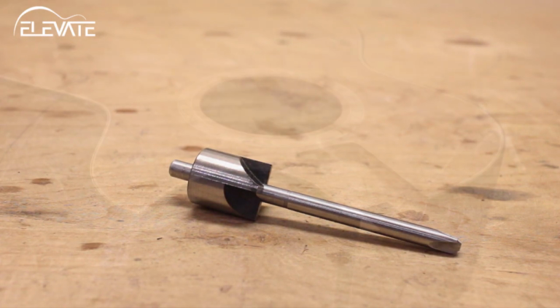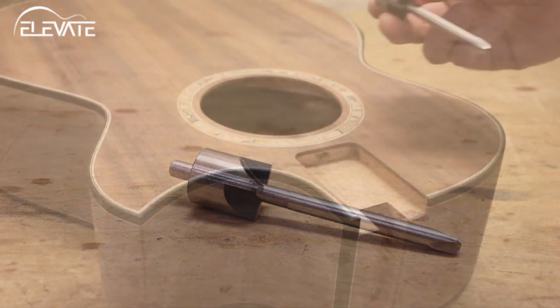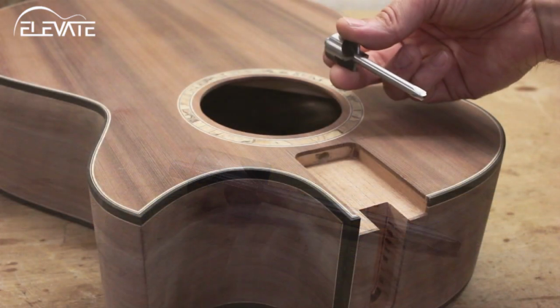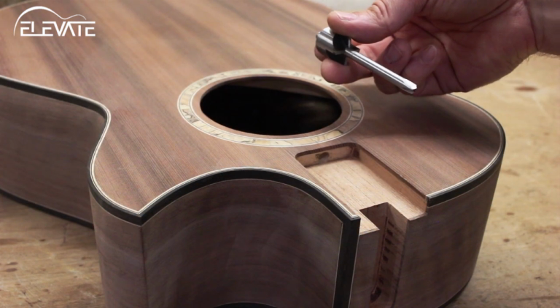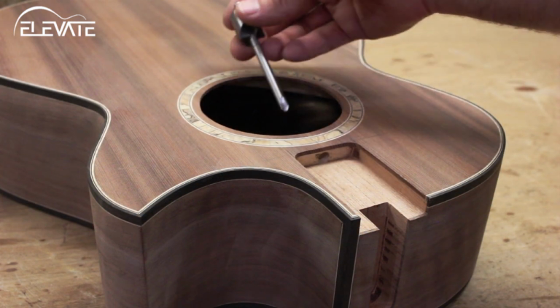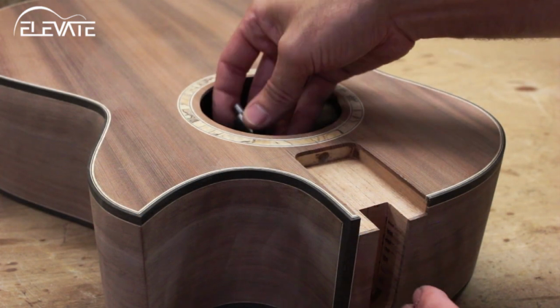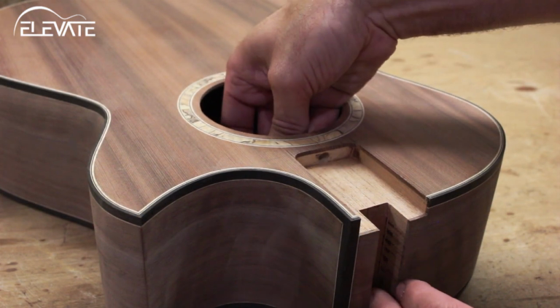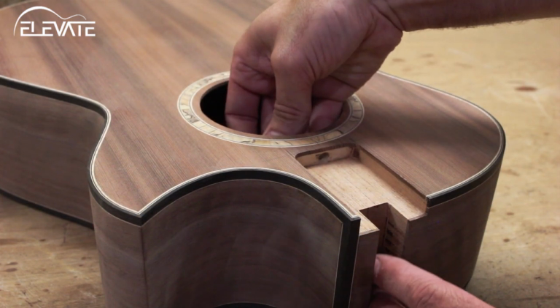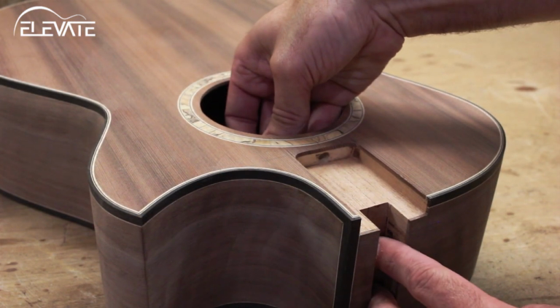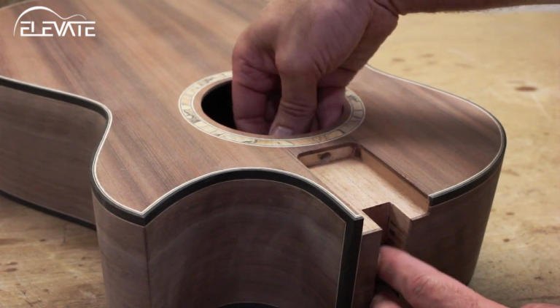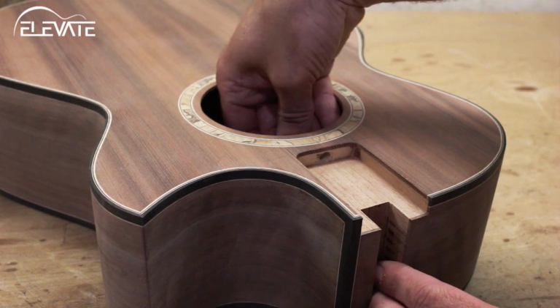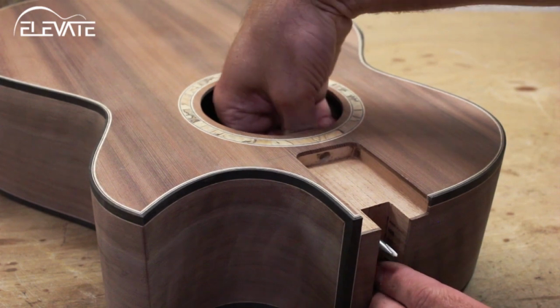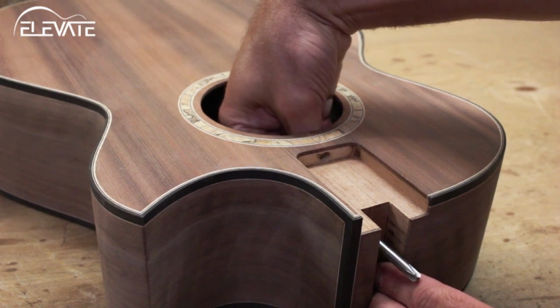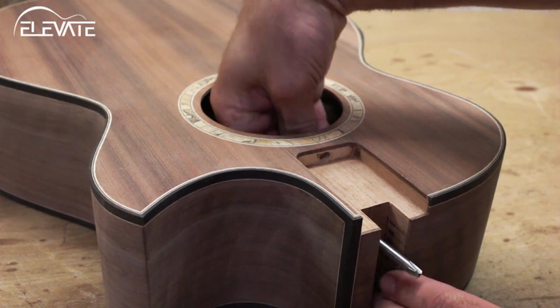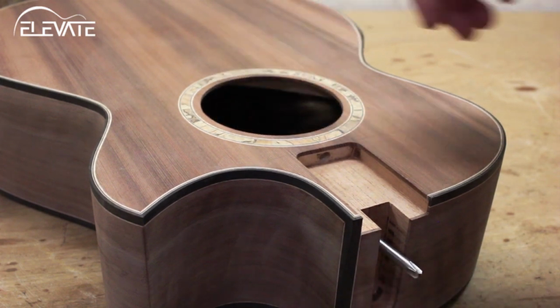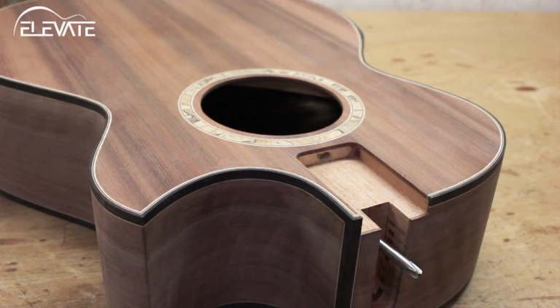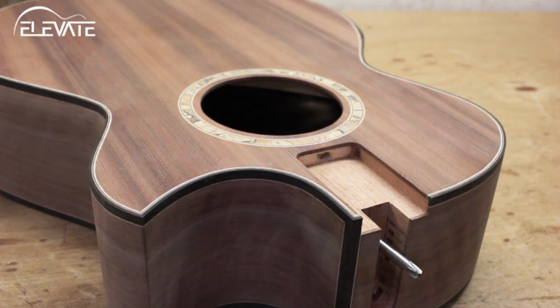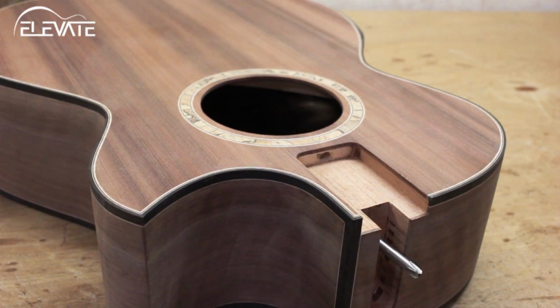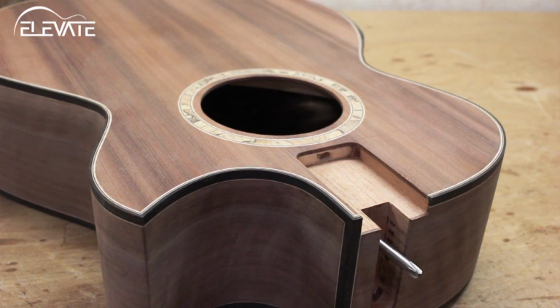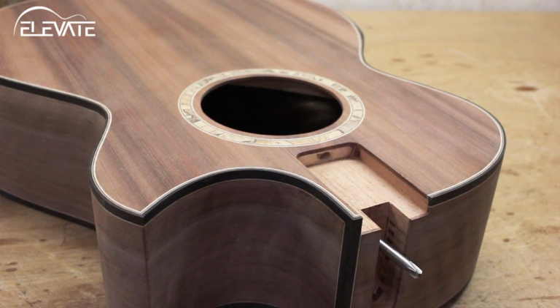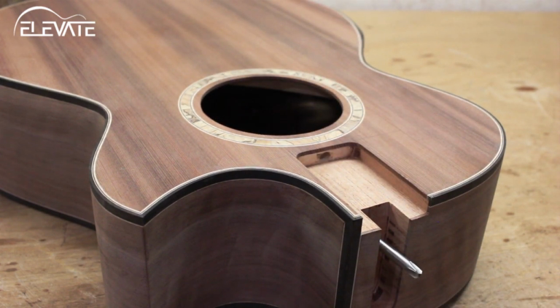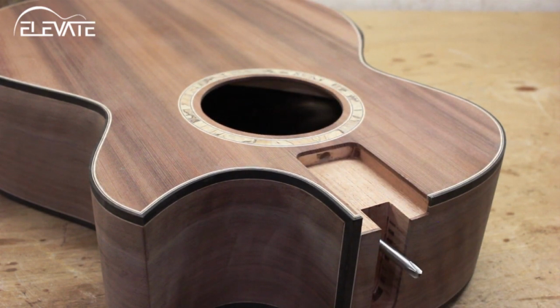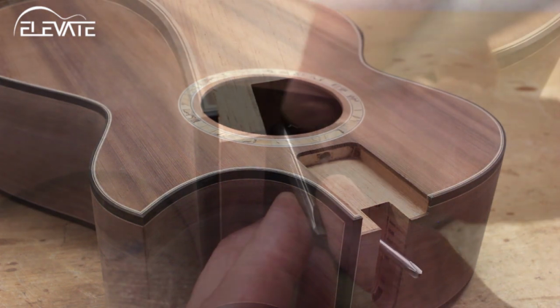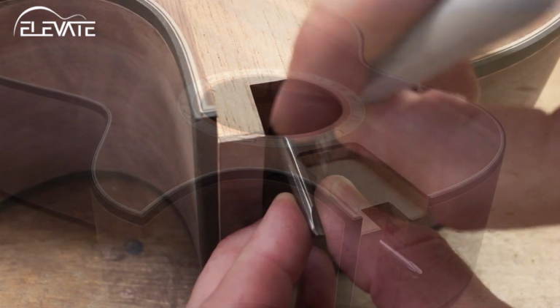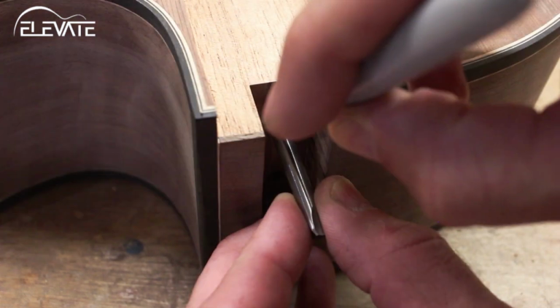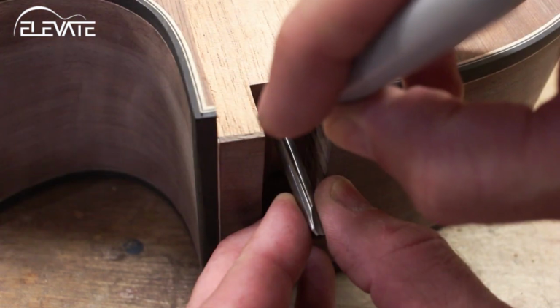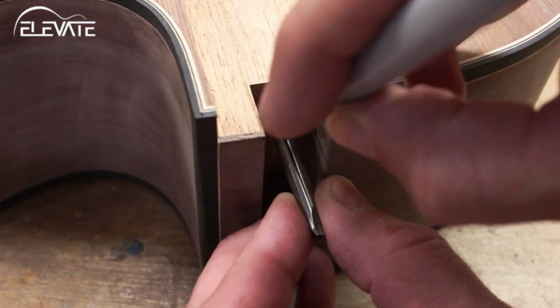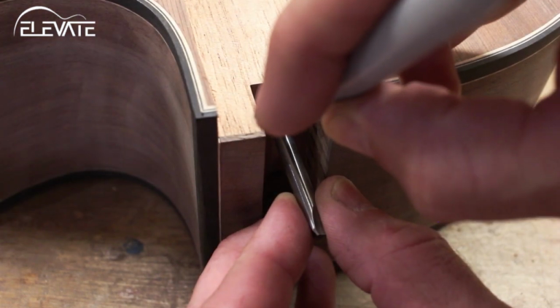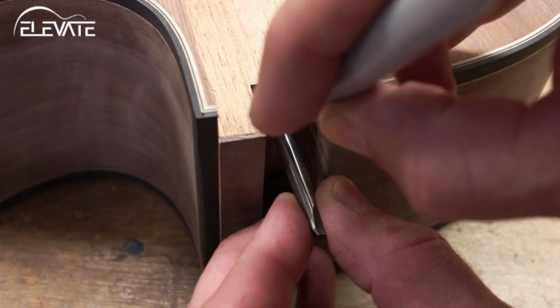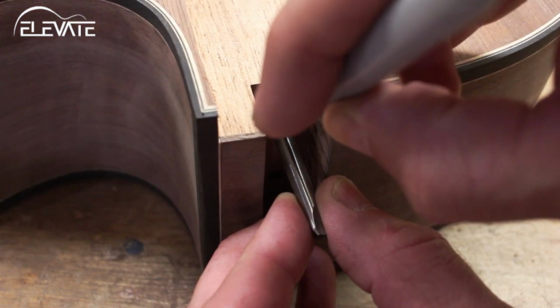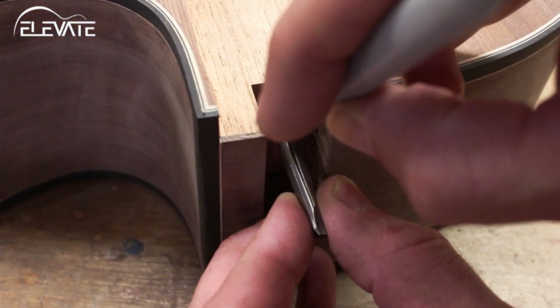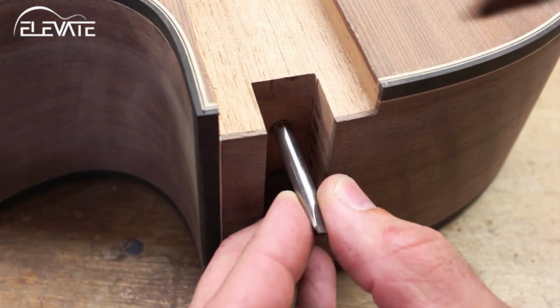After the neck block has been drilled, the neck bolt counterbore slips into the holes from the inside of the instrument so that the shank of the cutter is sticking out of the body. Before attaching your drill, make a mark on the shaft at the neck block.